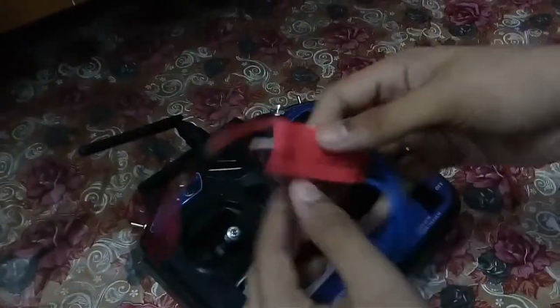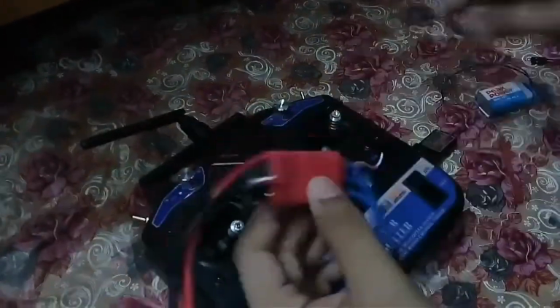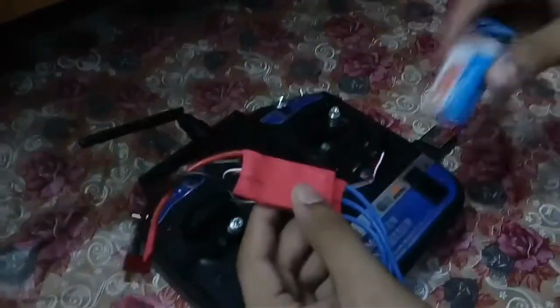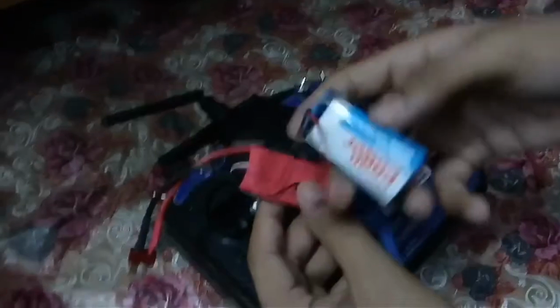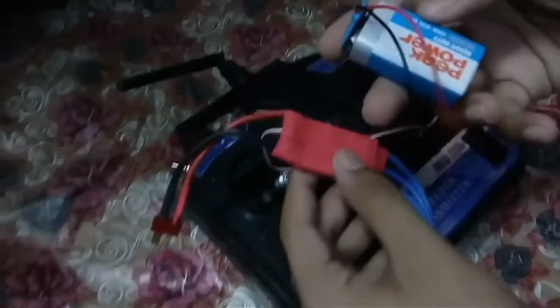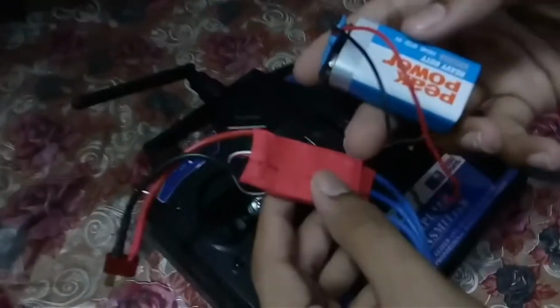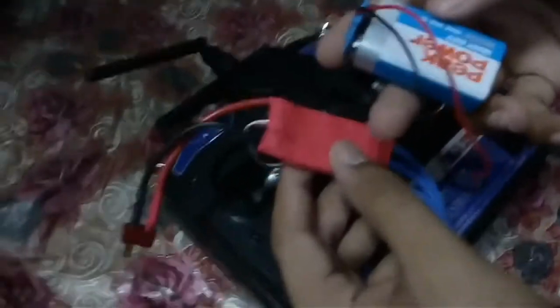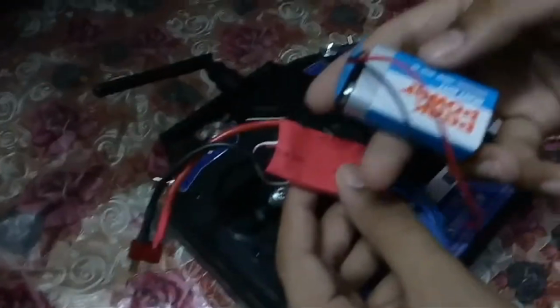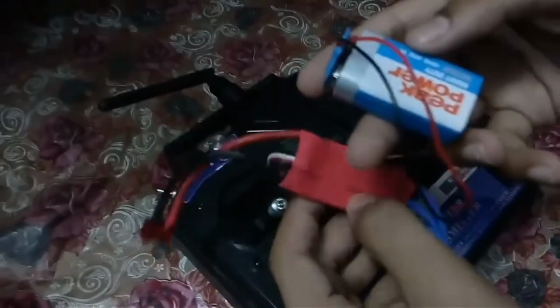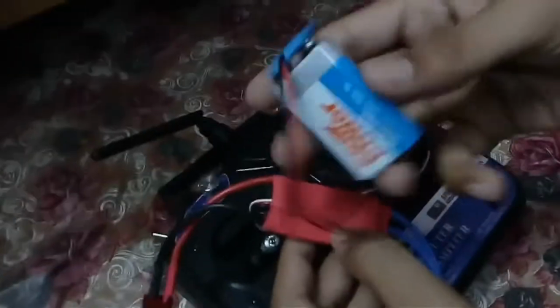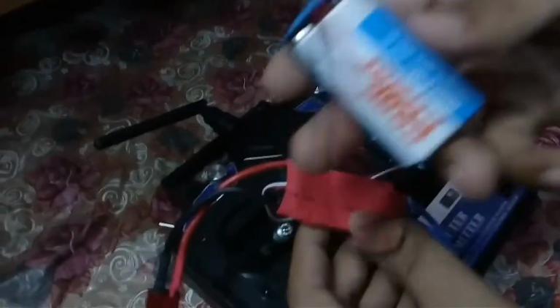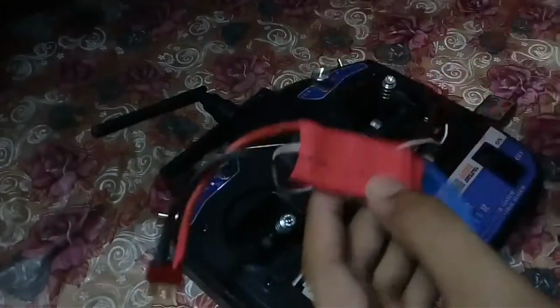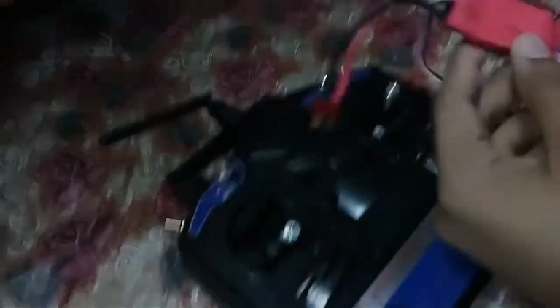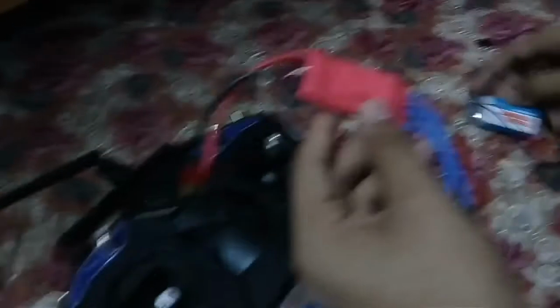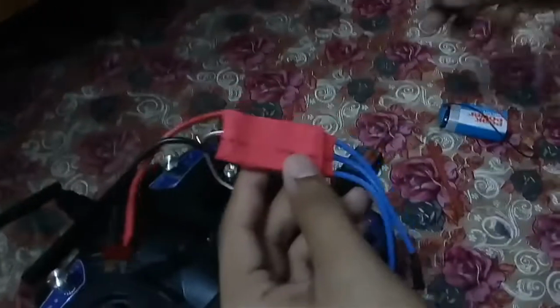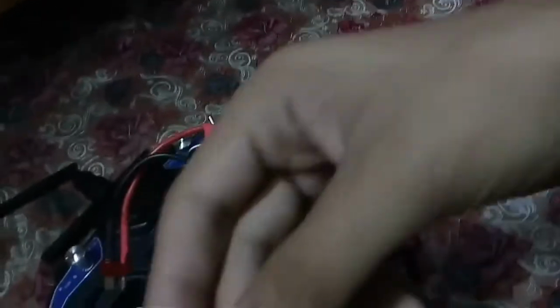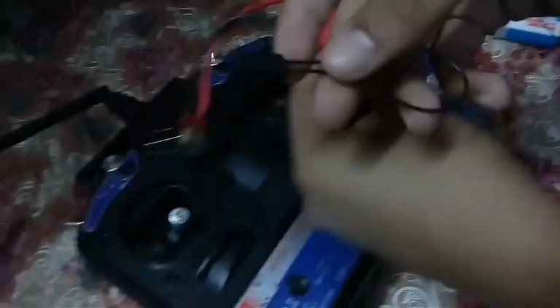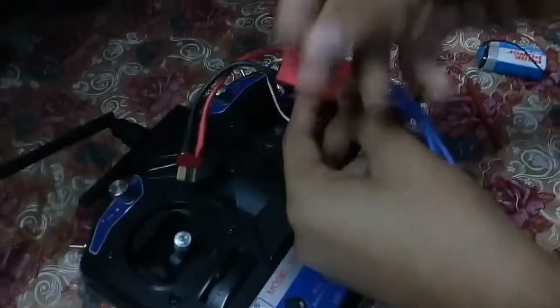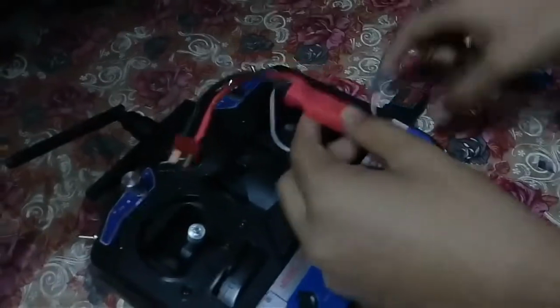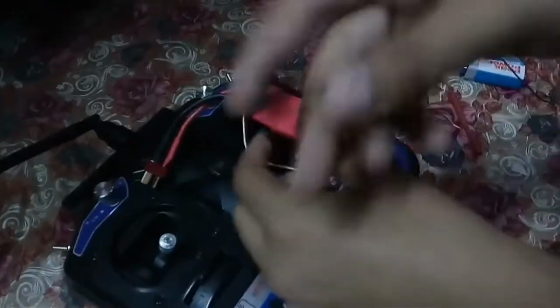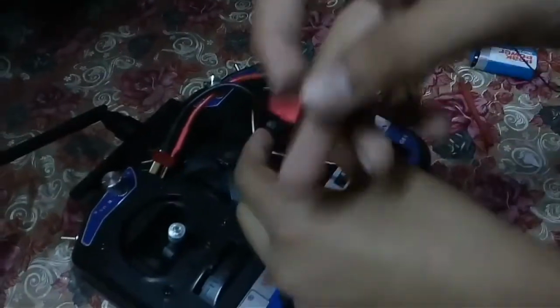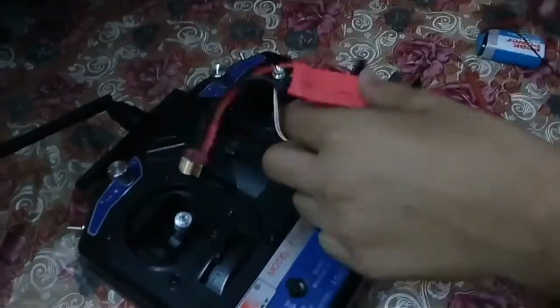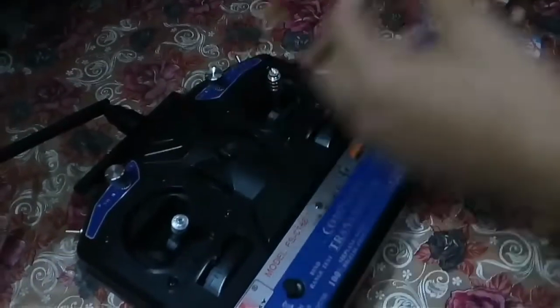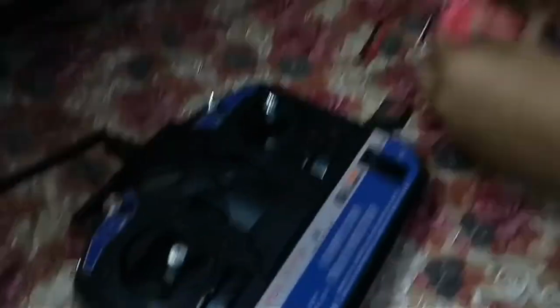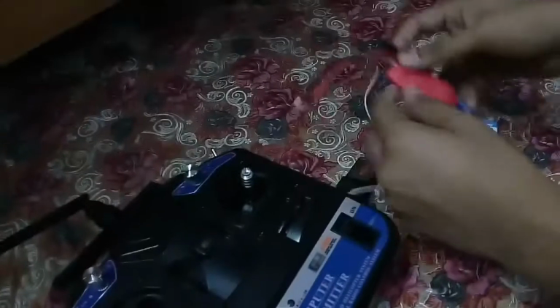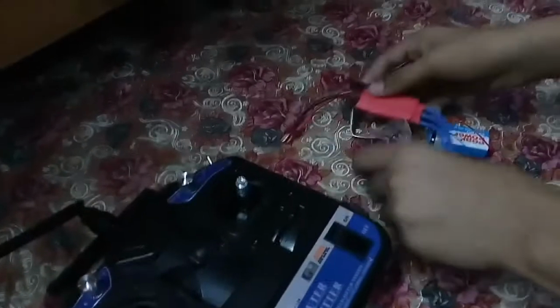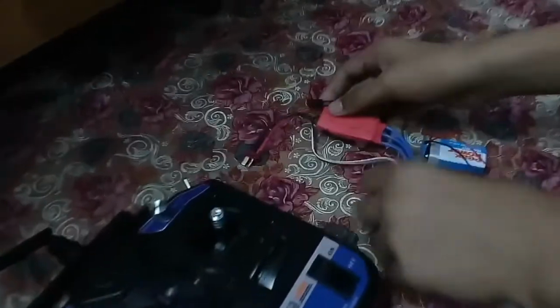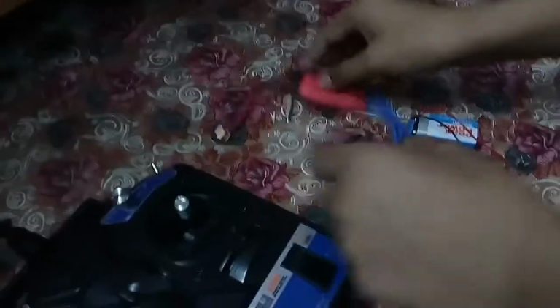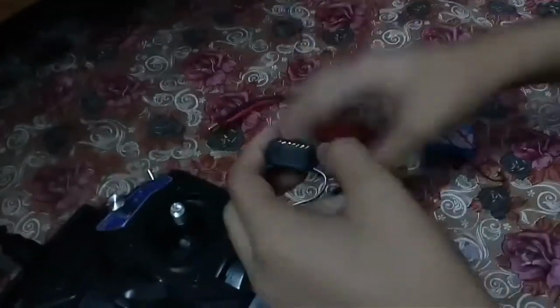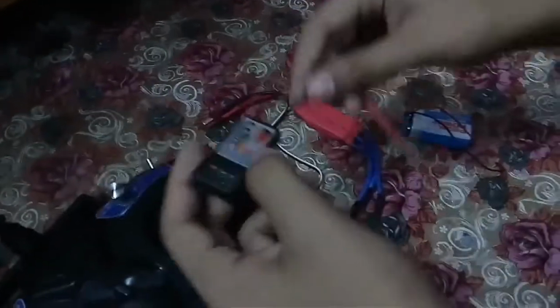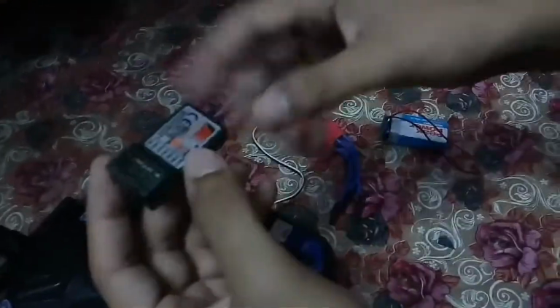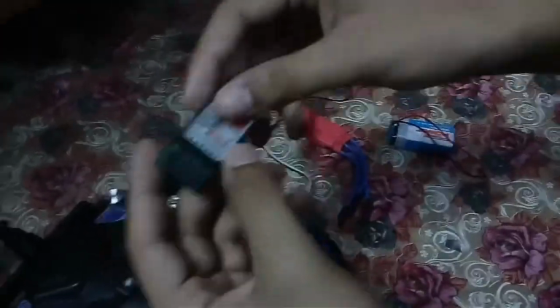What you need is an ESC and a battery. I don't have a LiPo battery so I'm using a 9-volt battery. You also need a bind plug that comes with your receiver. So let's get started.